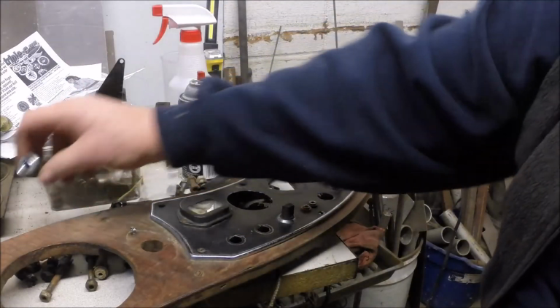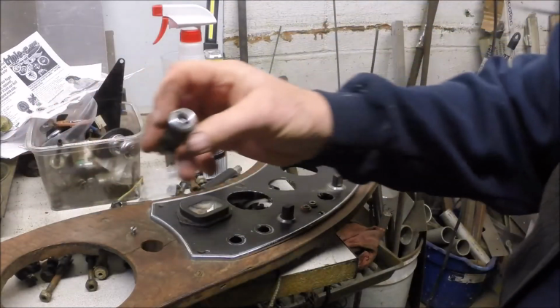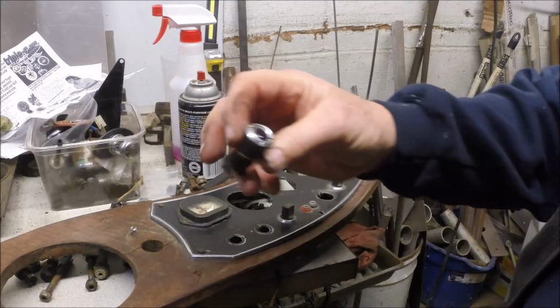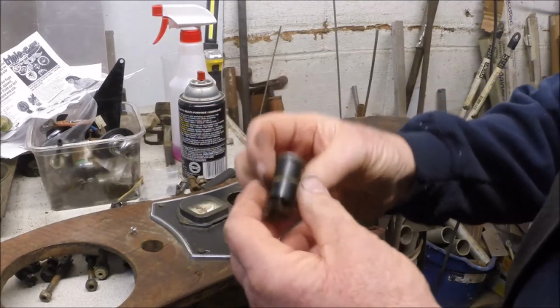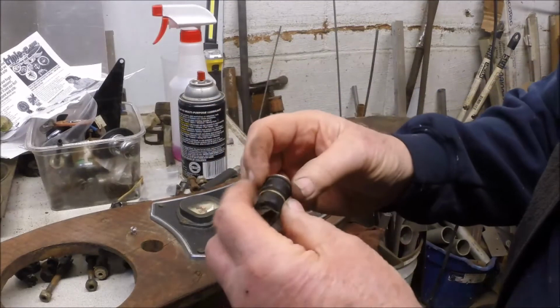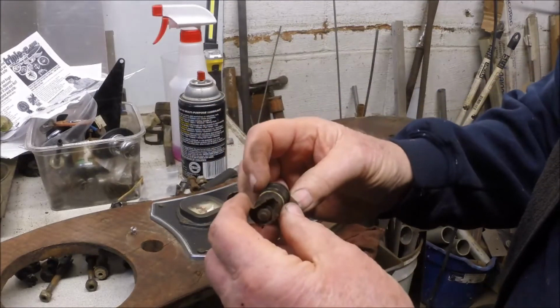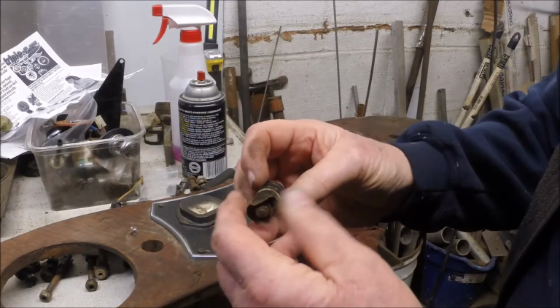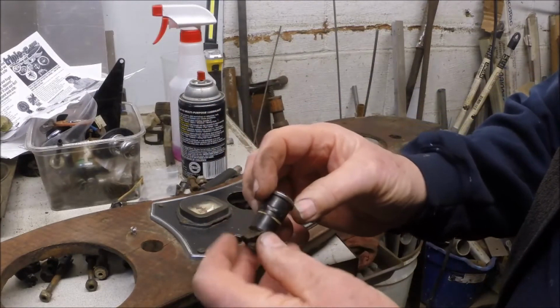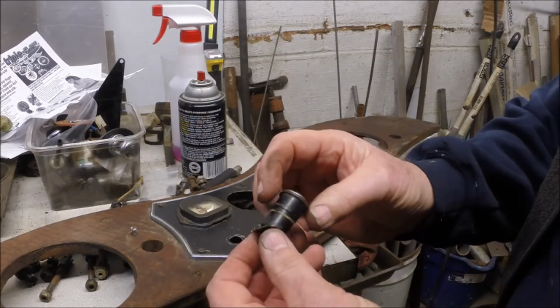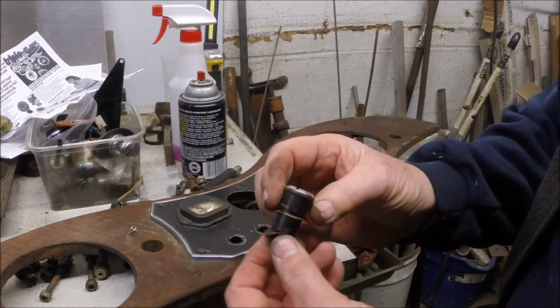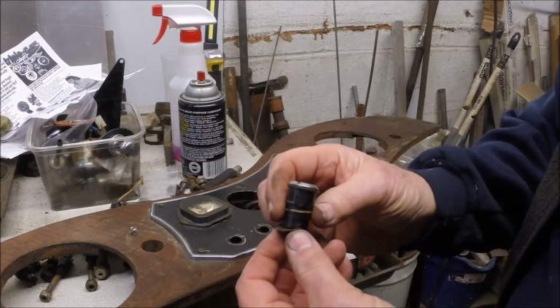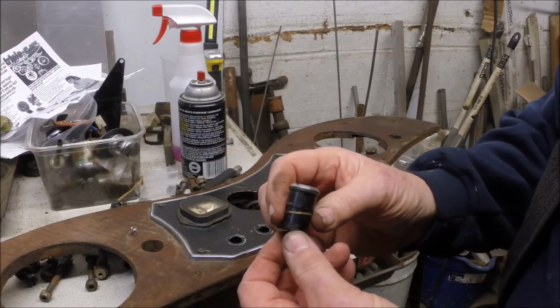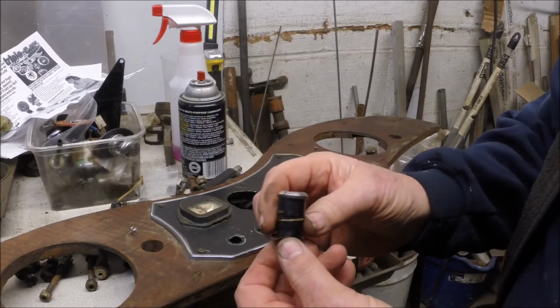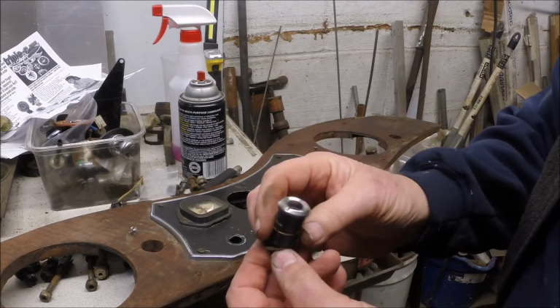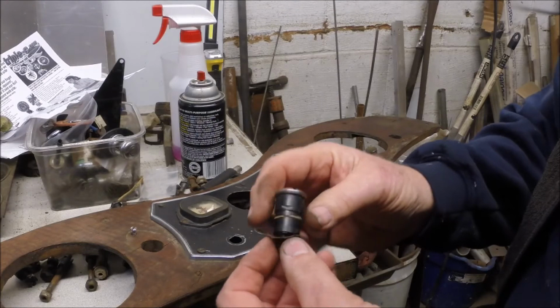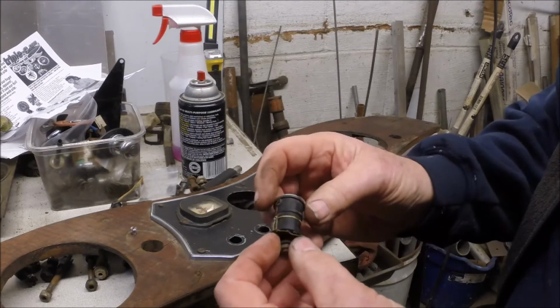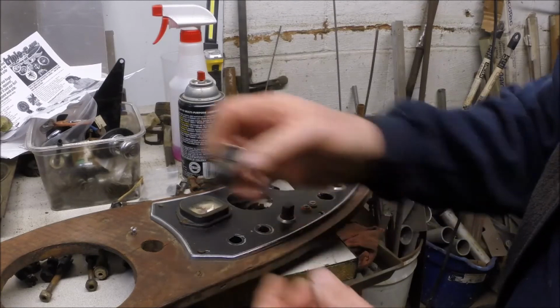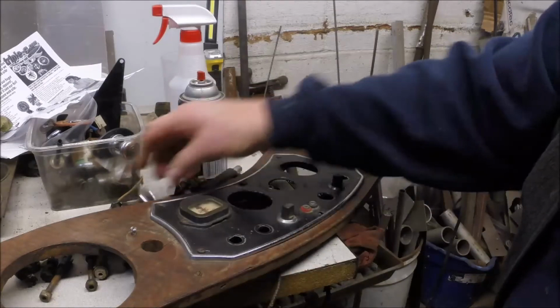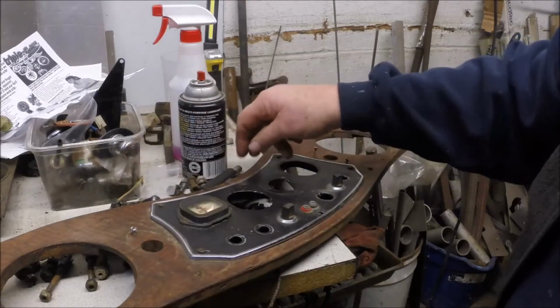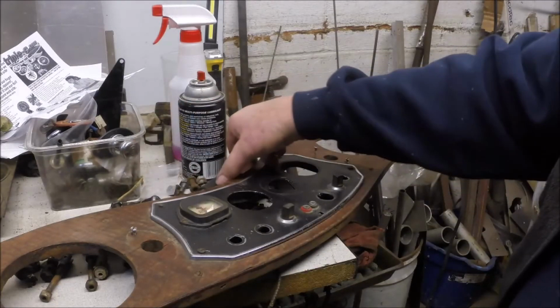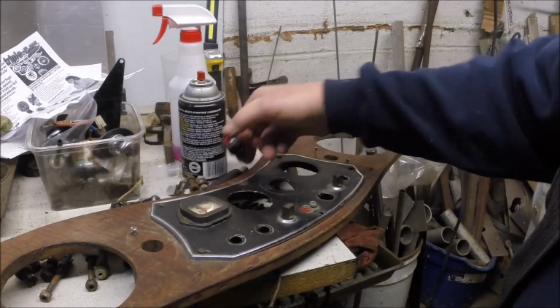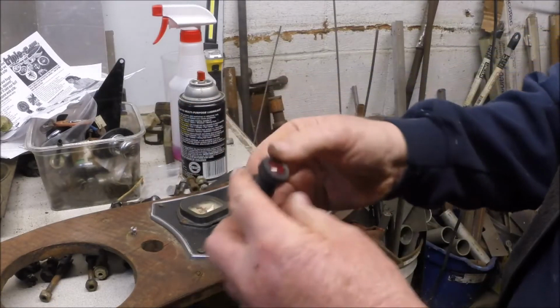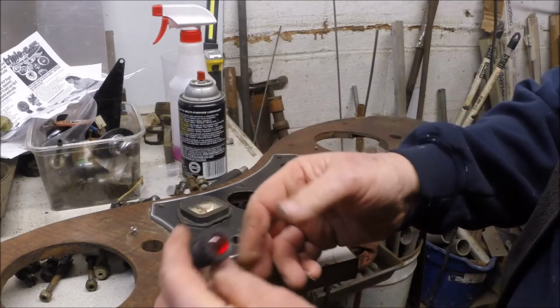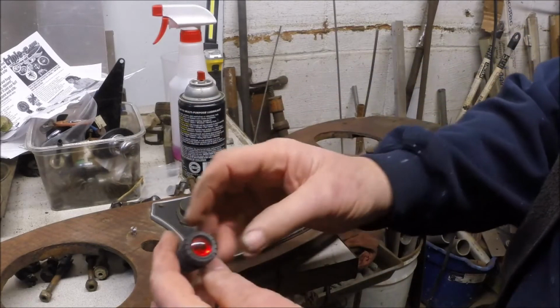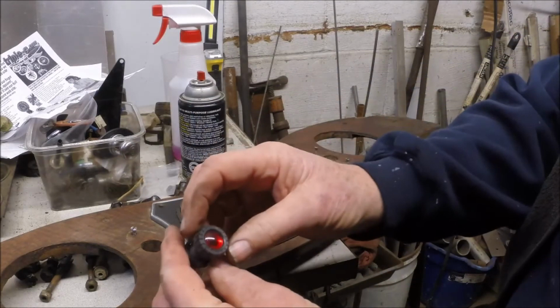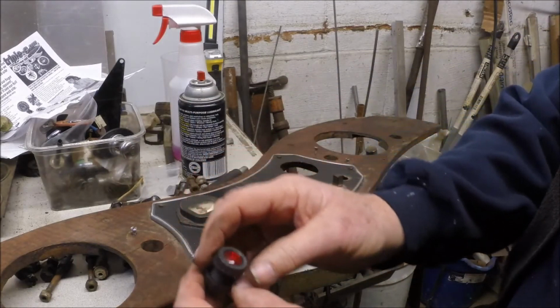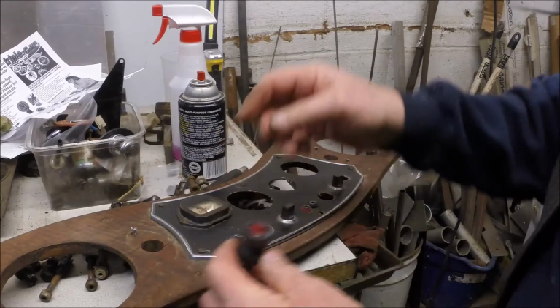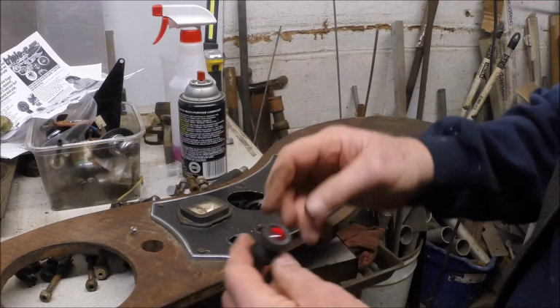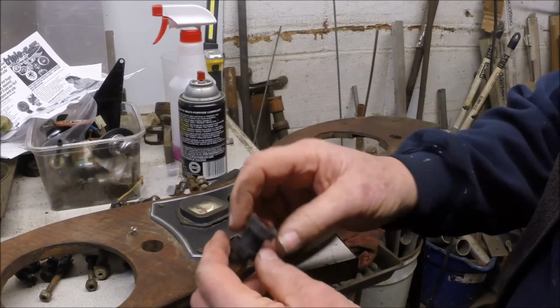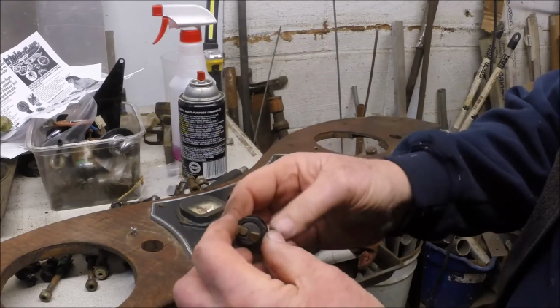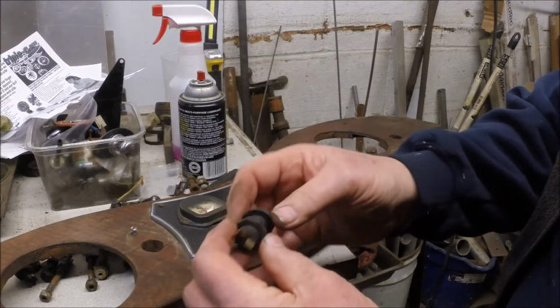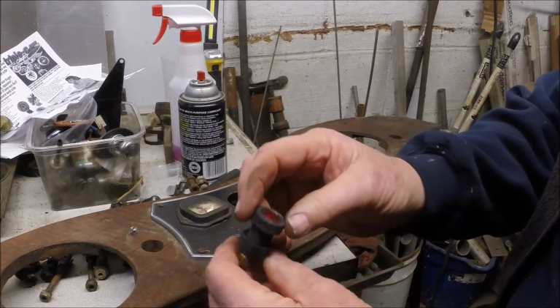The warning lights are in pretty bad shape, pretty badly corroded. I don't think we're going to be able to save them. But I found this other light that's pretty similar, fits in the hole, should do the trick.